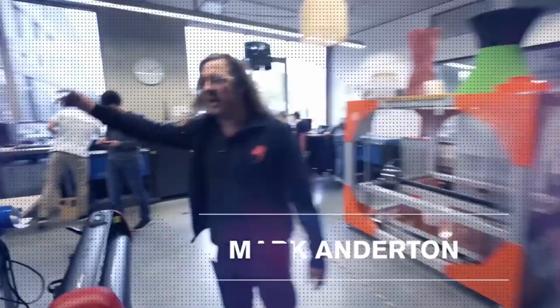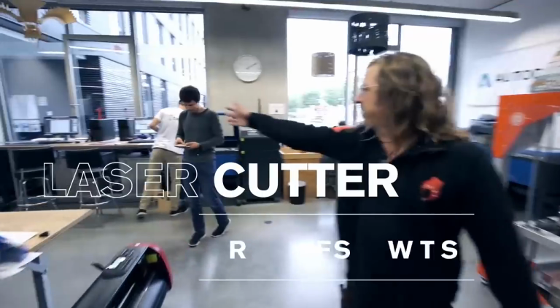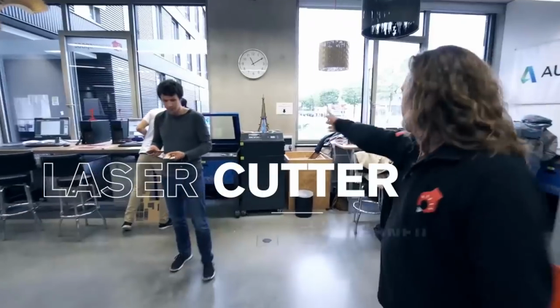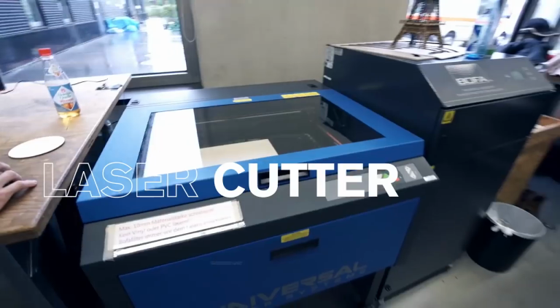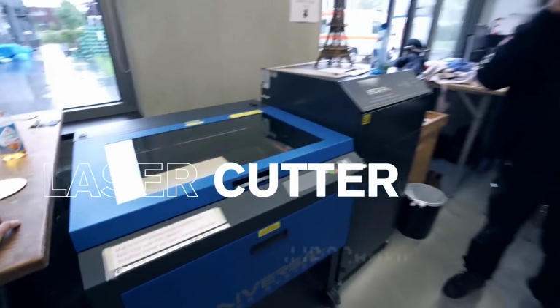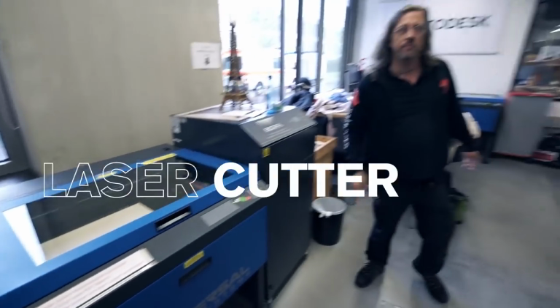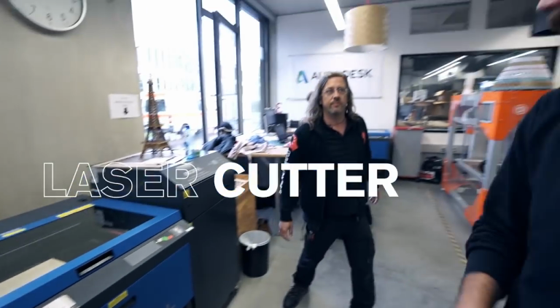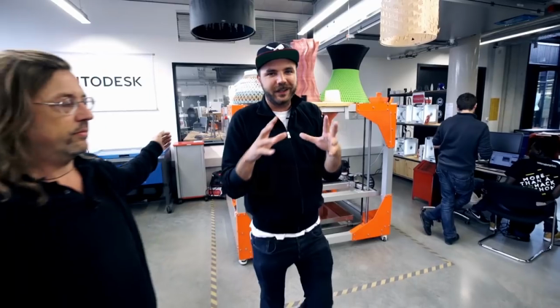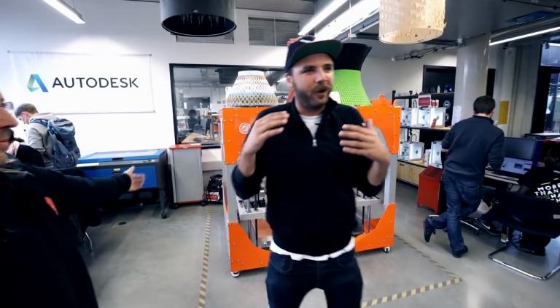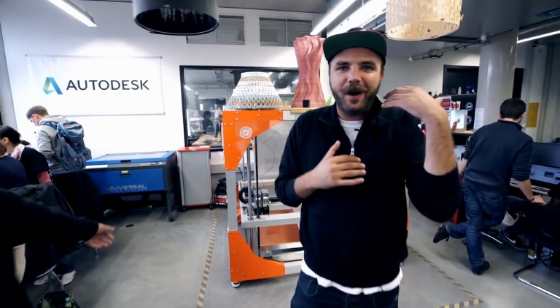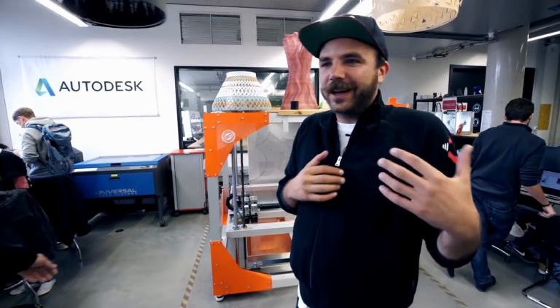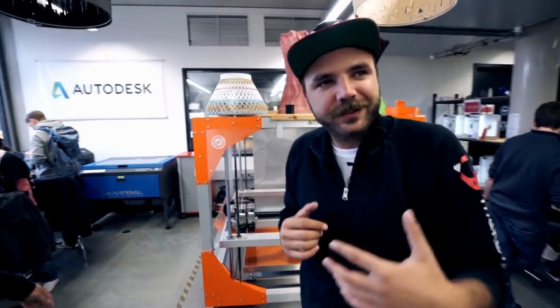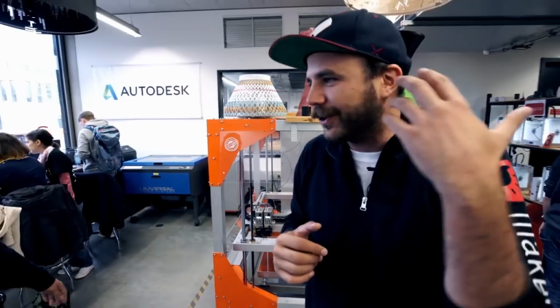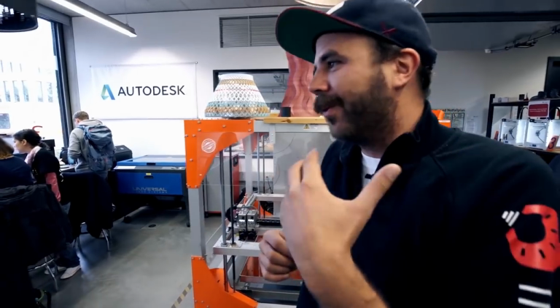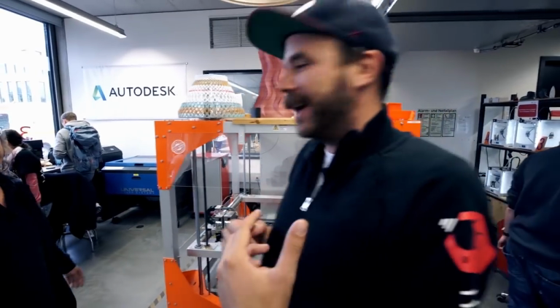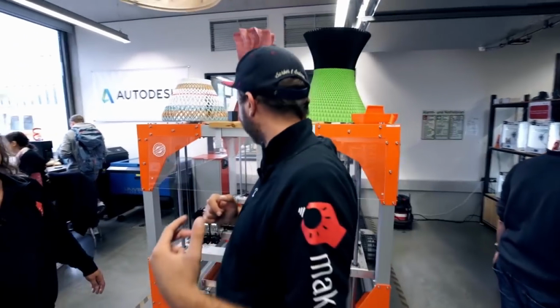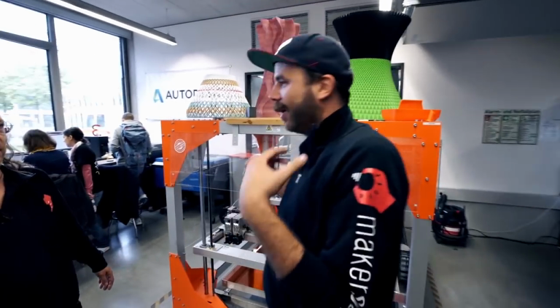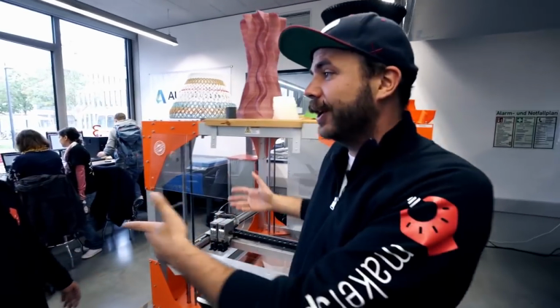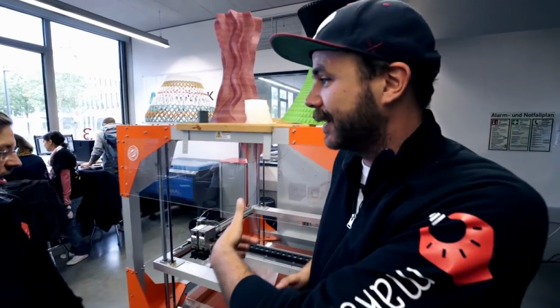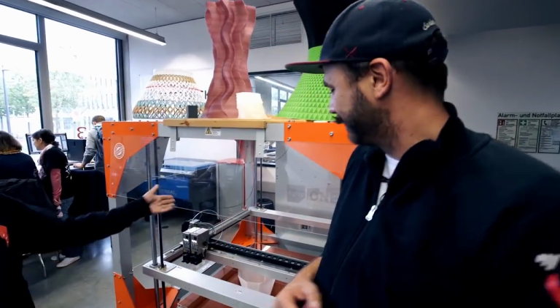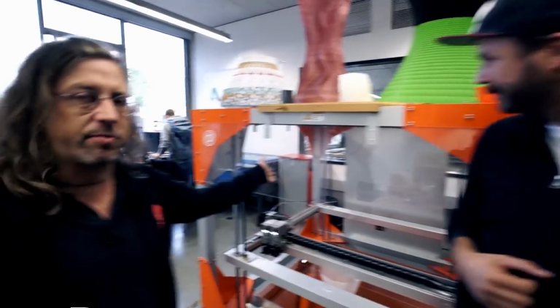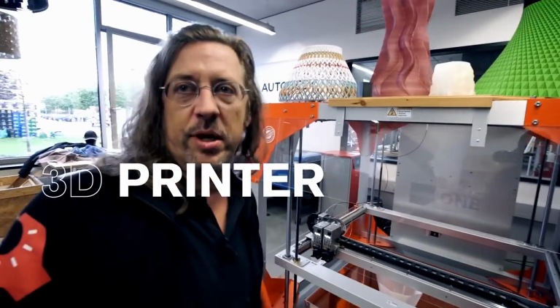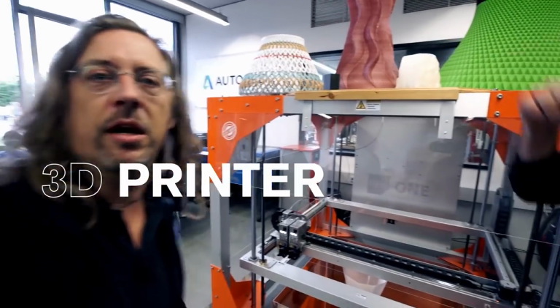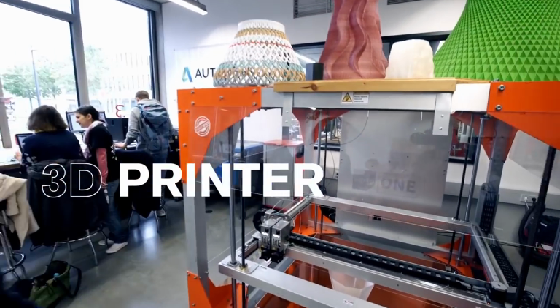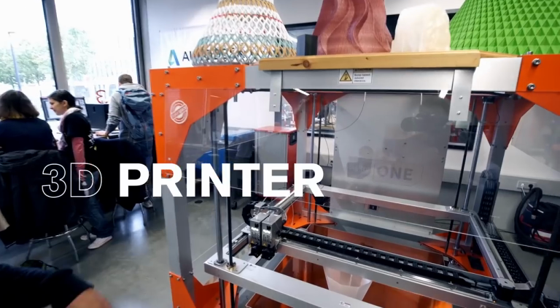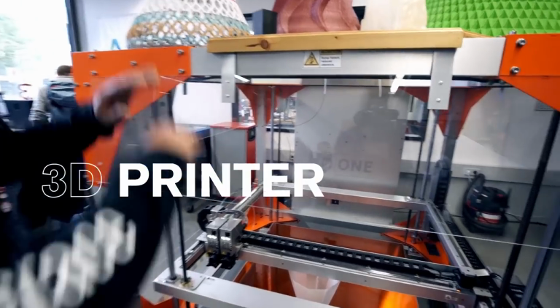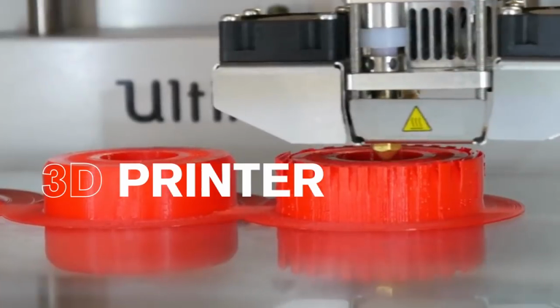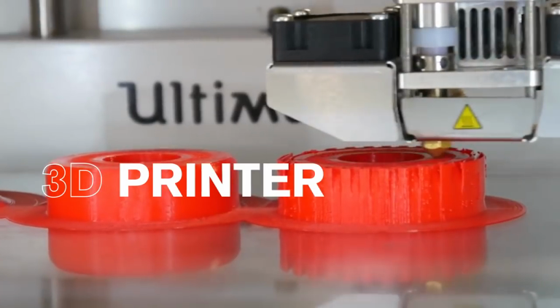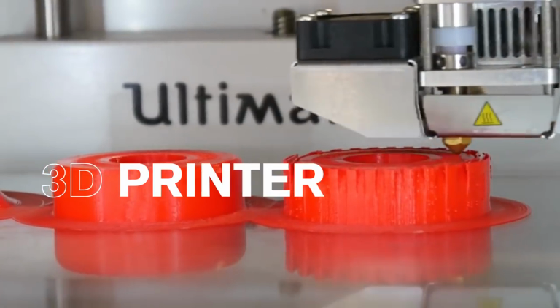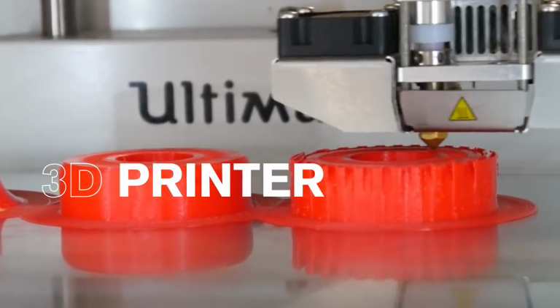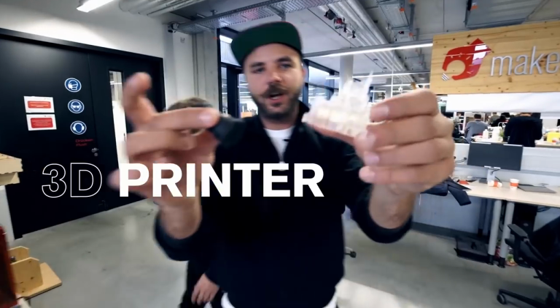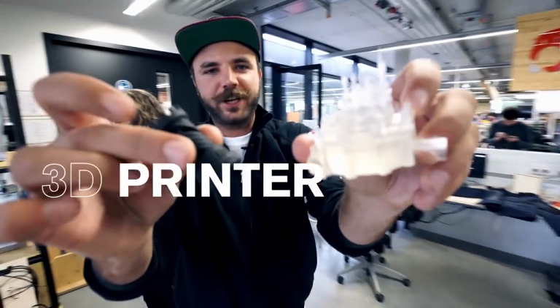Here we have laser cutters — you can cut everything, basically from glass to wood. We also have a big 3D printer, up to one cubic meter, and they can print a lot of objects.